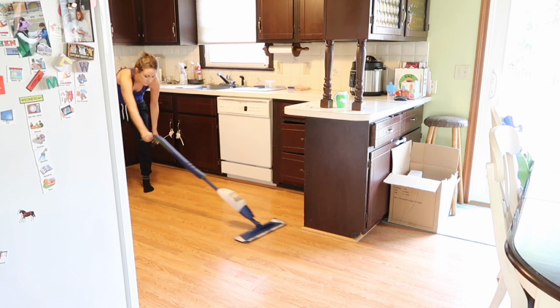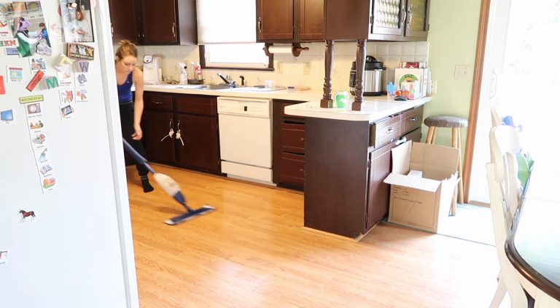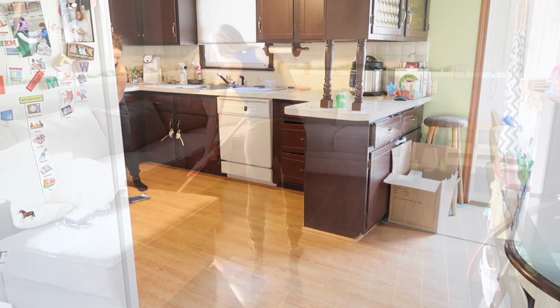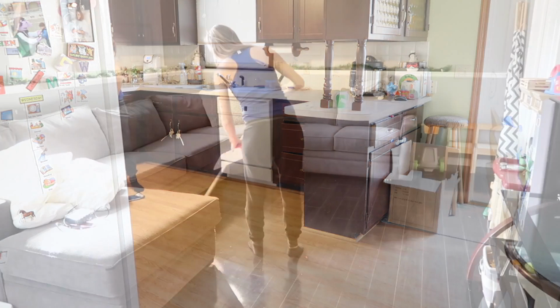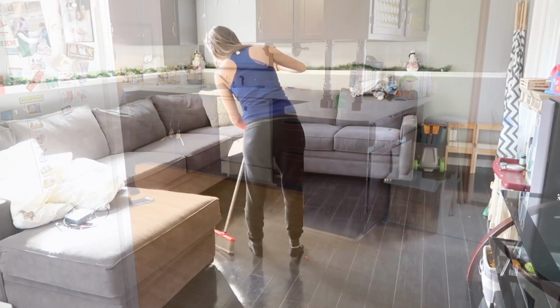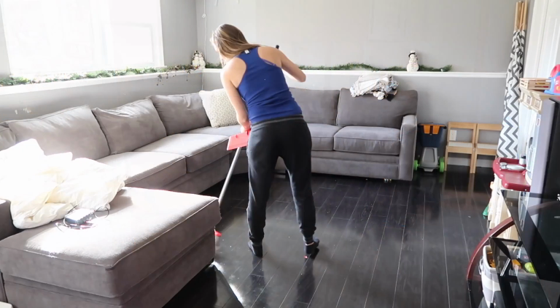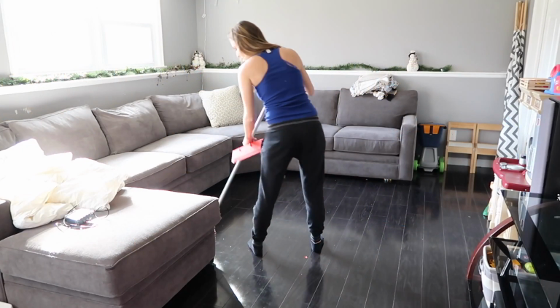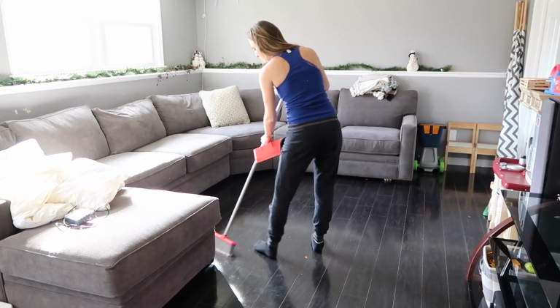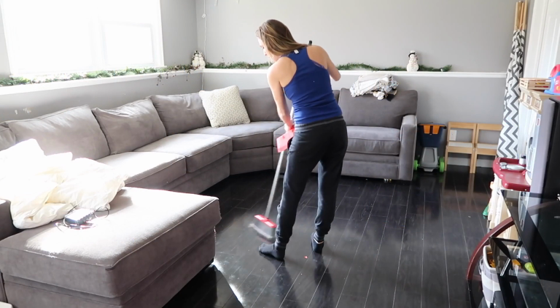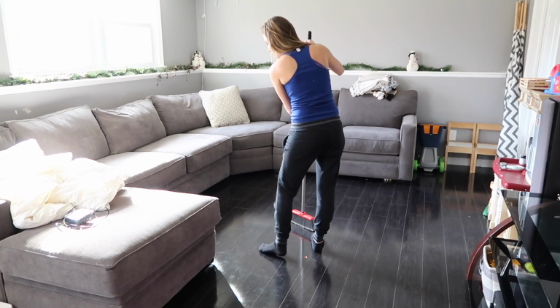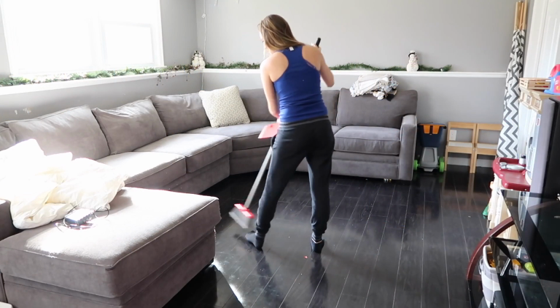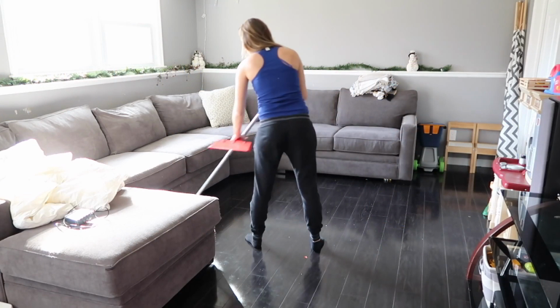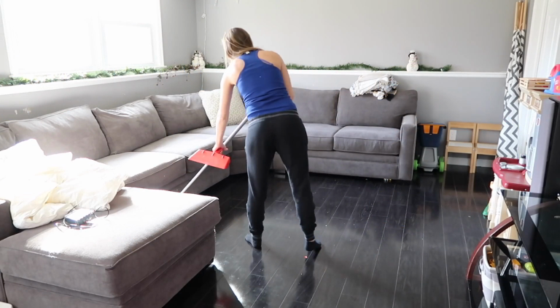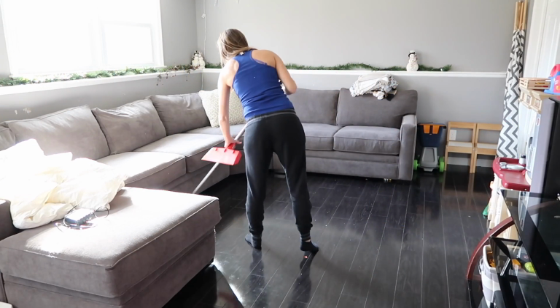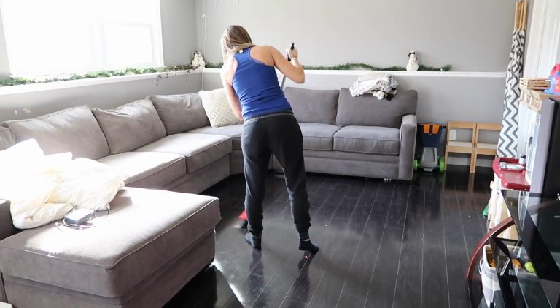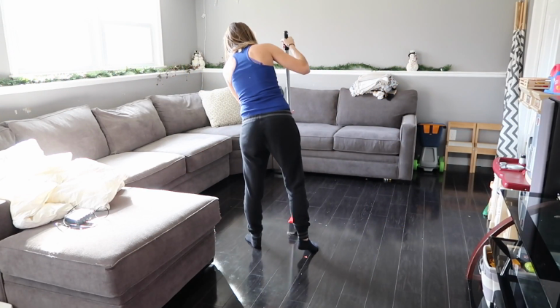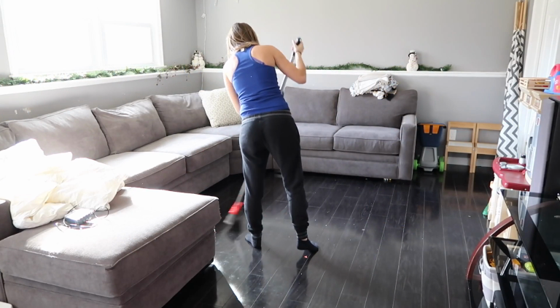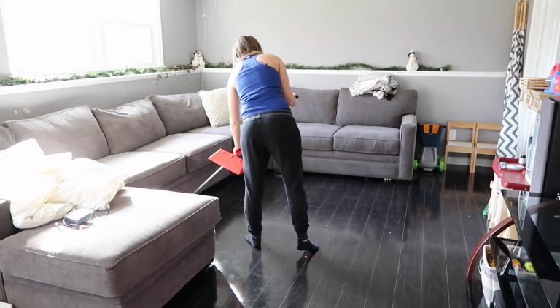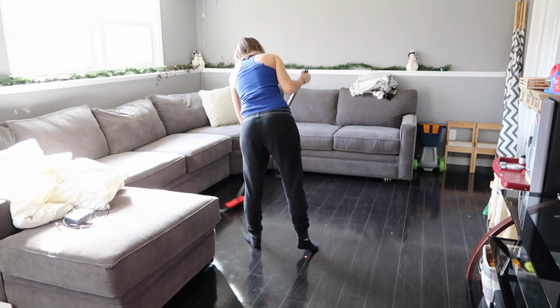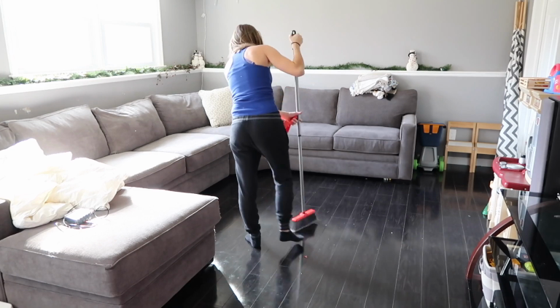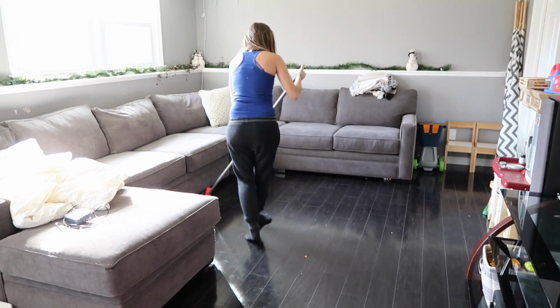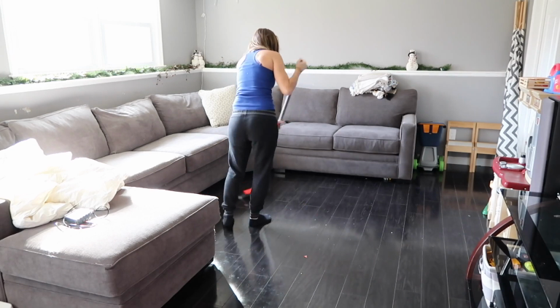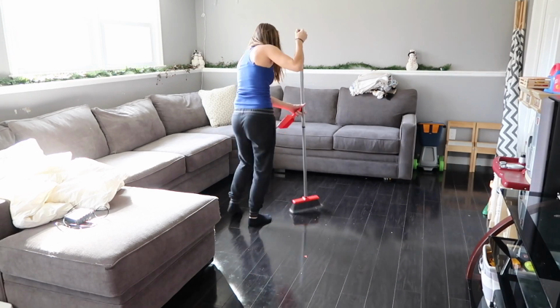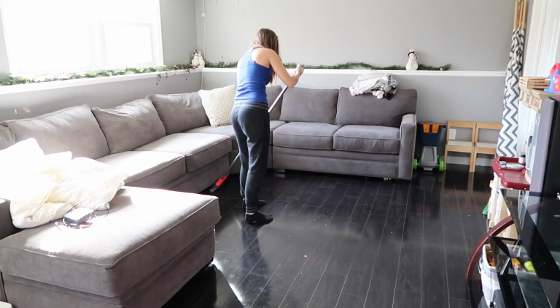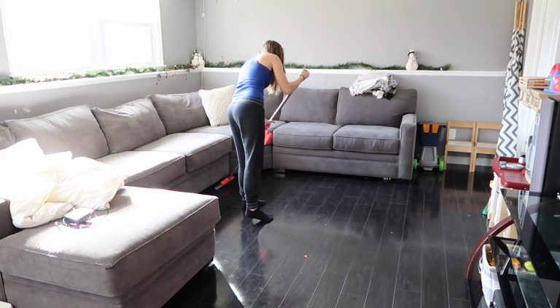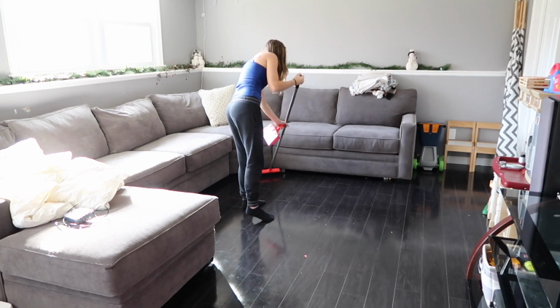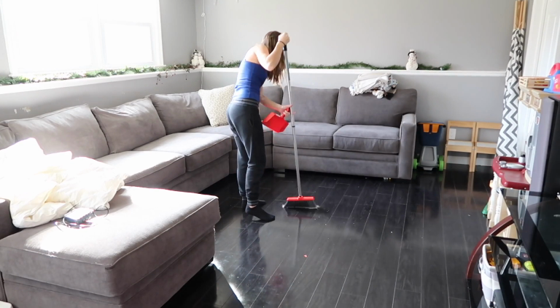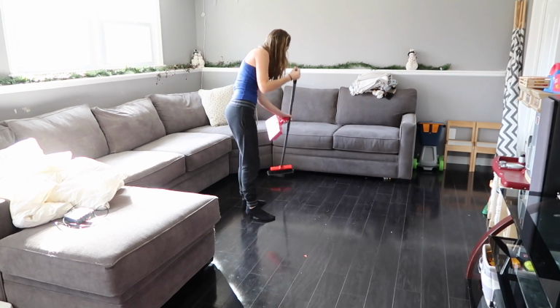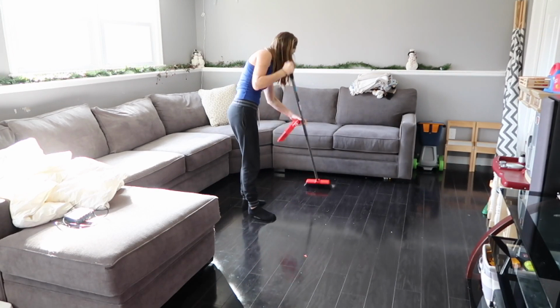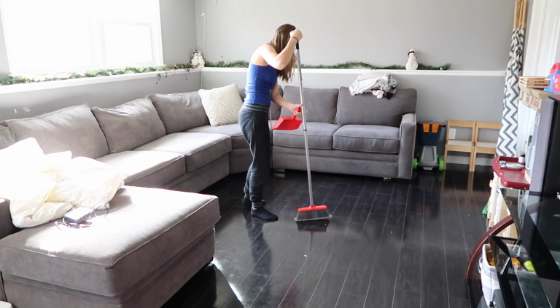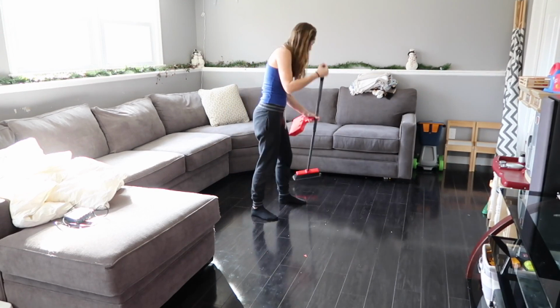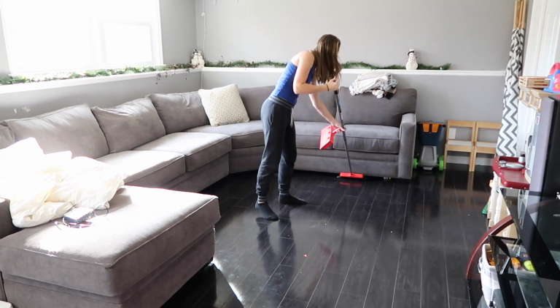Now I'm back in the den sweeping, and this floor has to be swept every day because you can see every little speck.